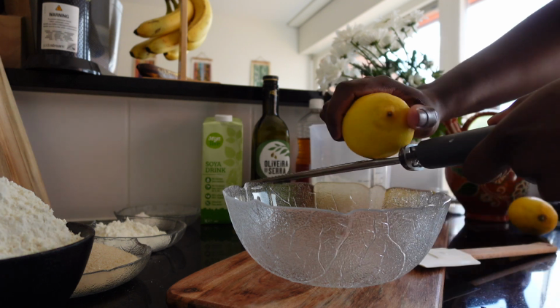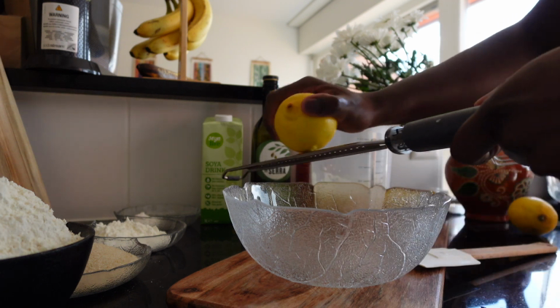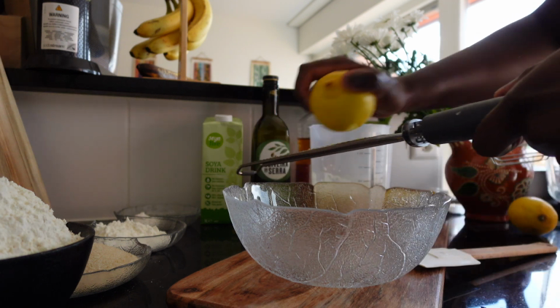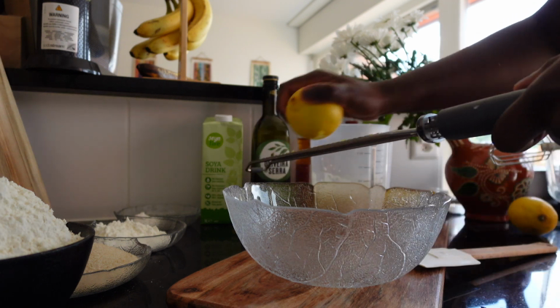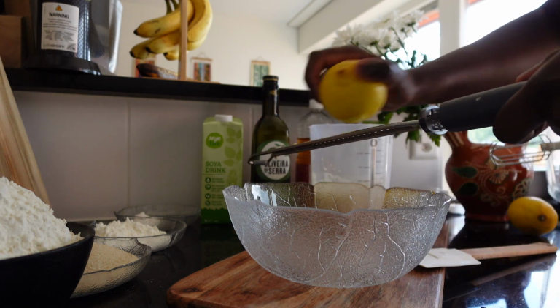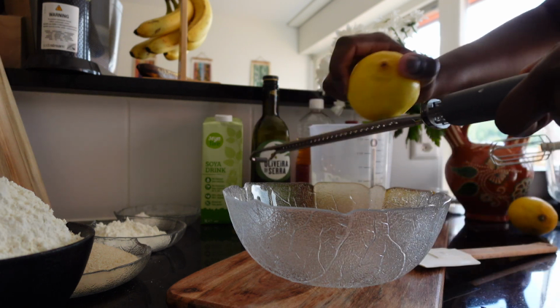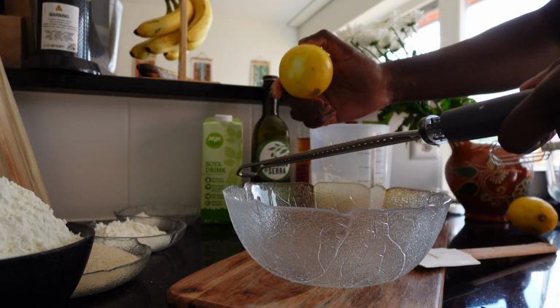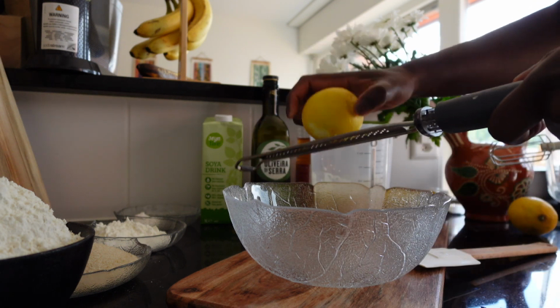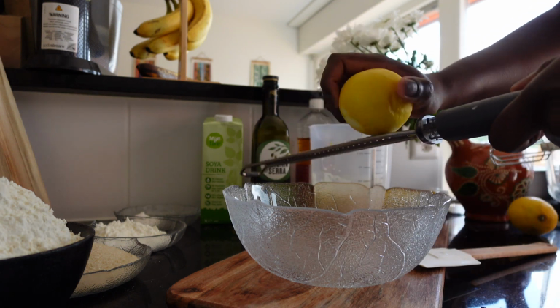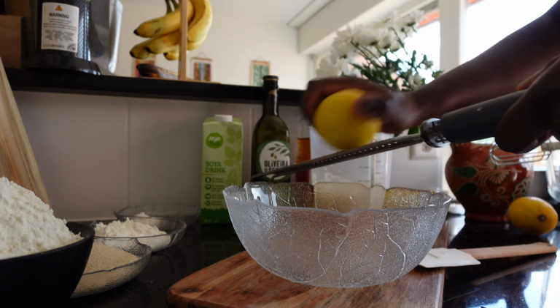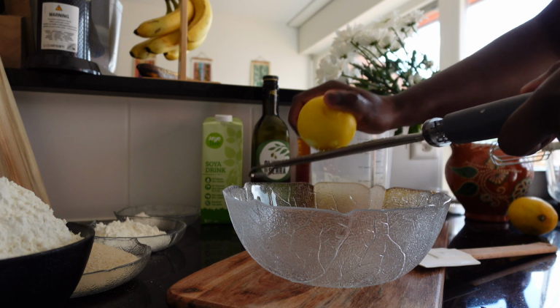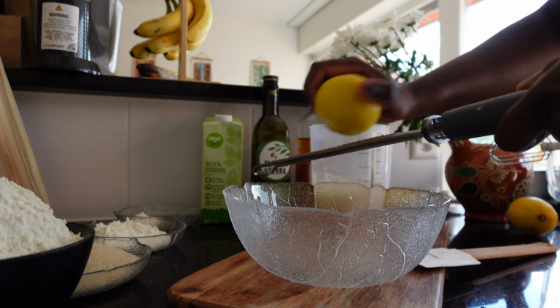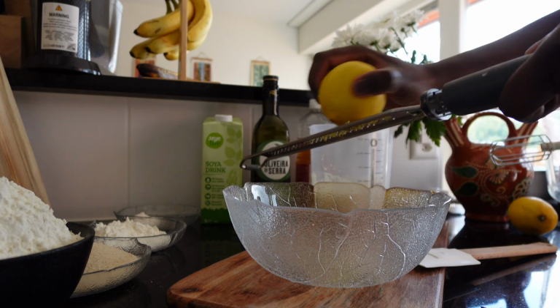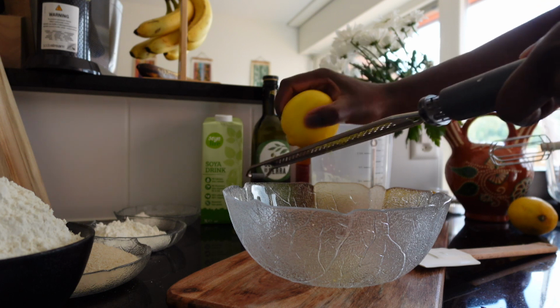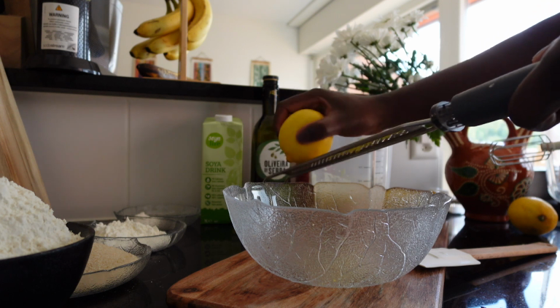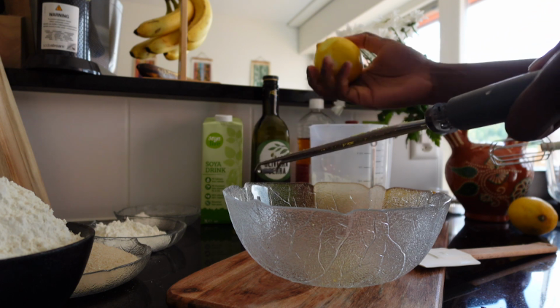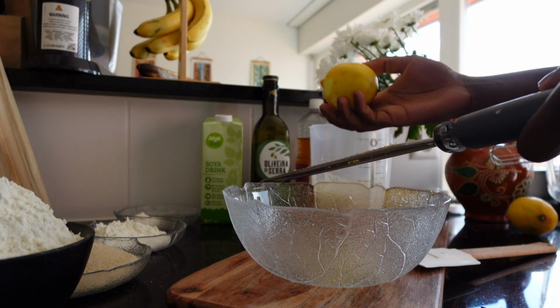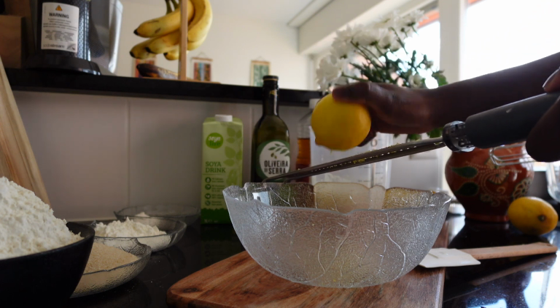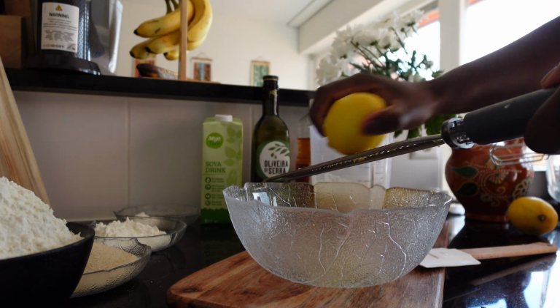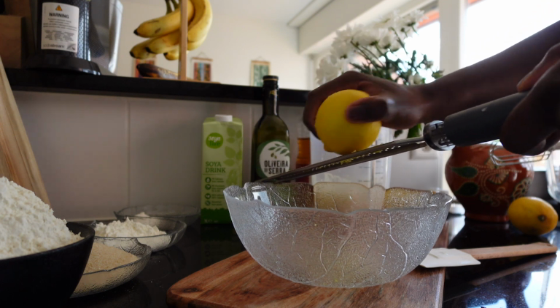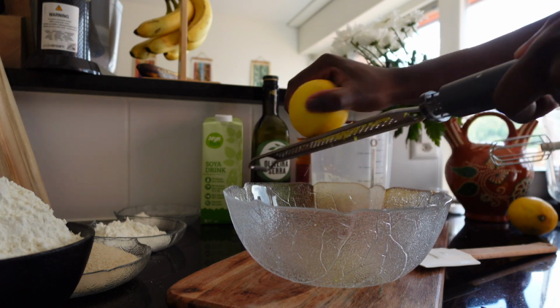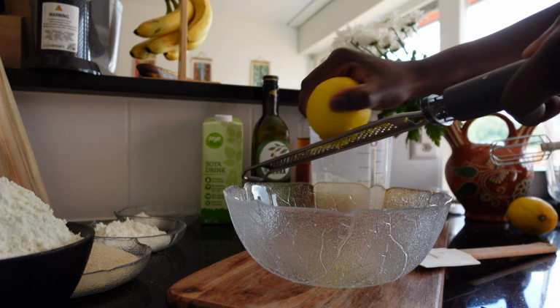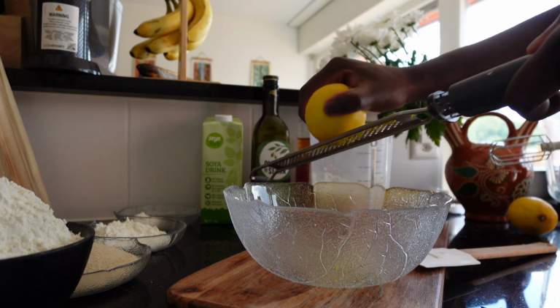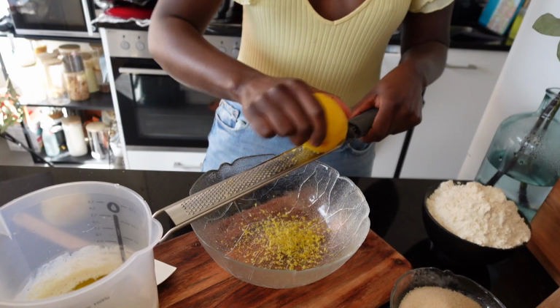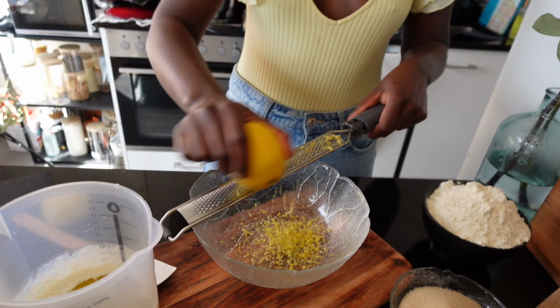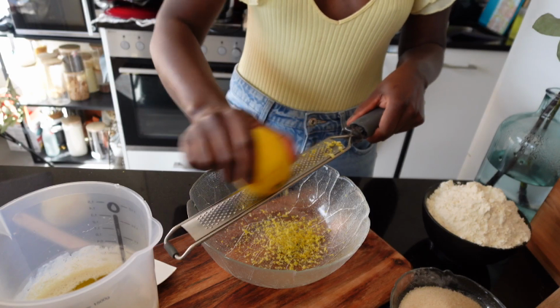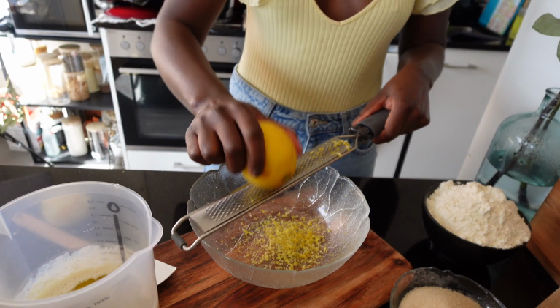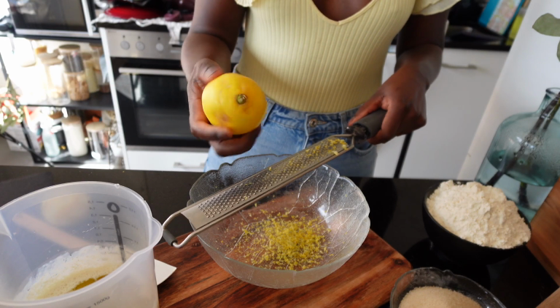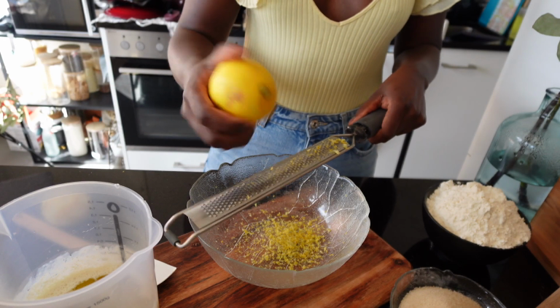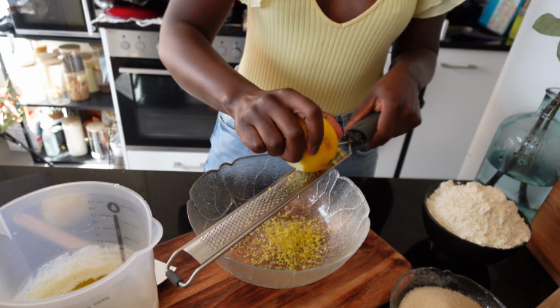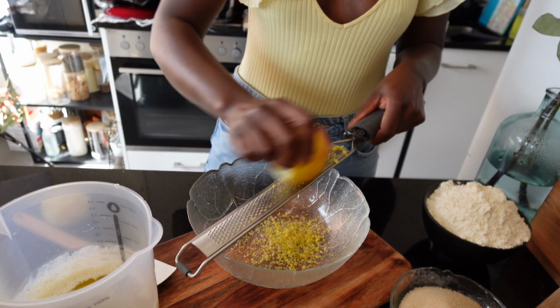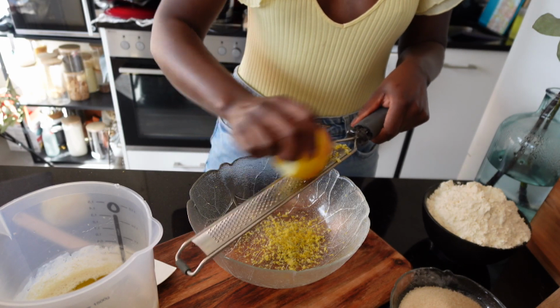I'm gonna put it in the bowl. You just need to add the bowl.